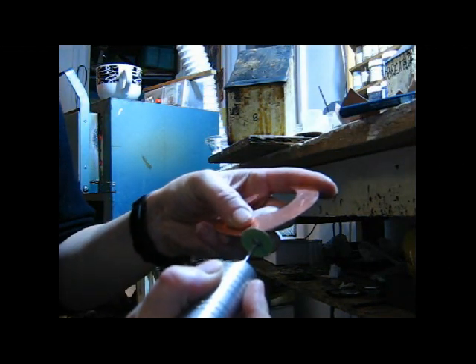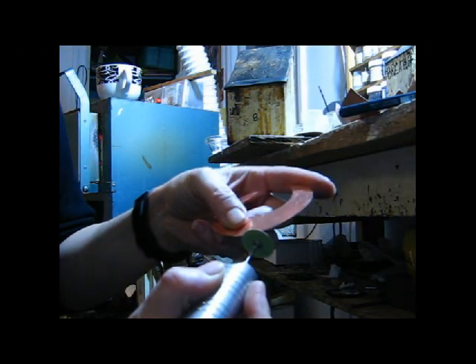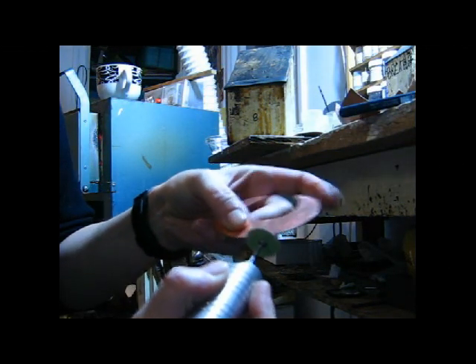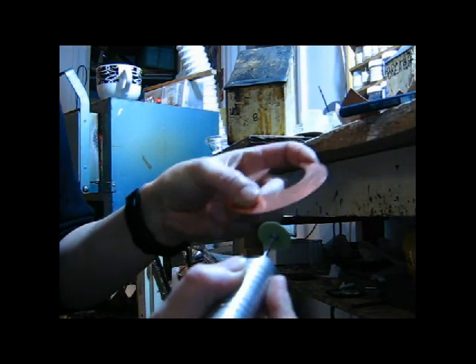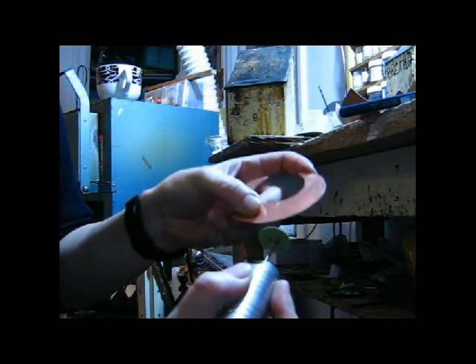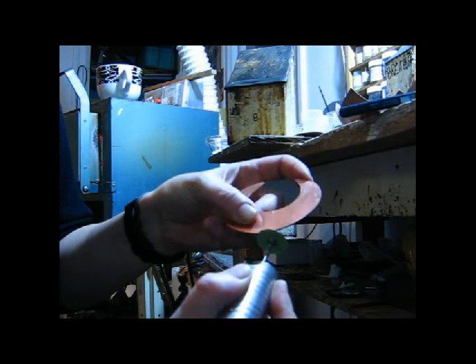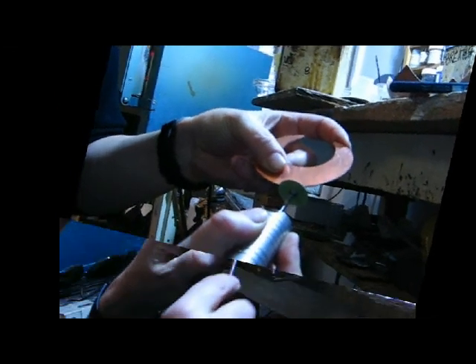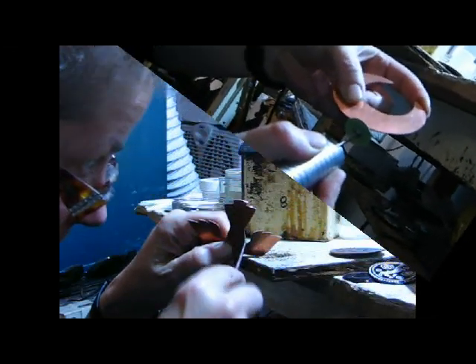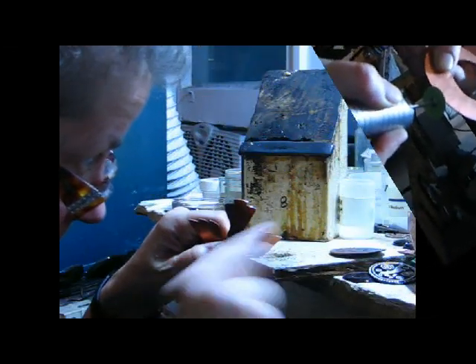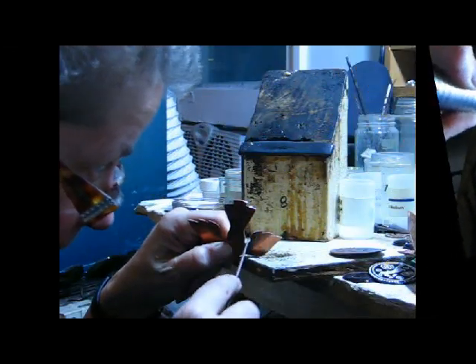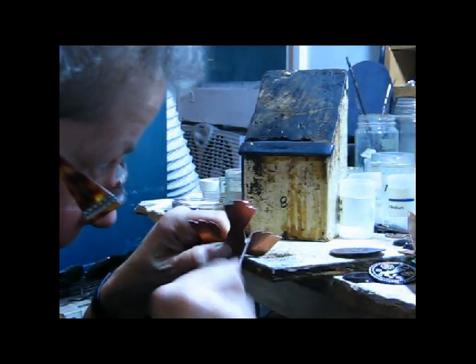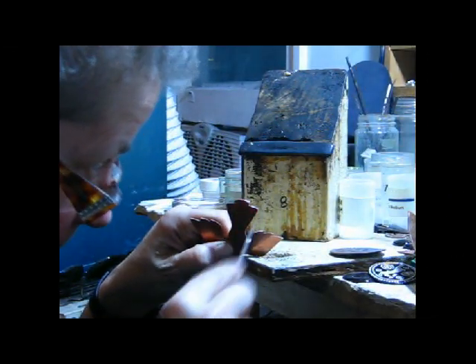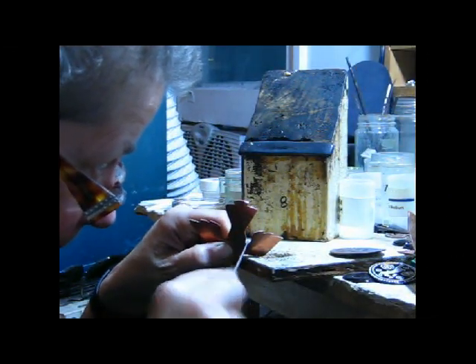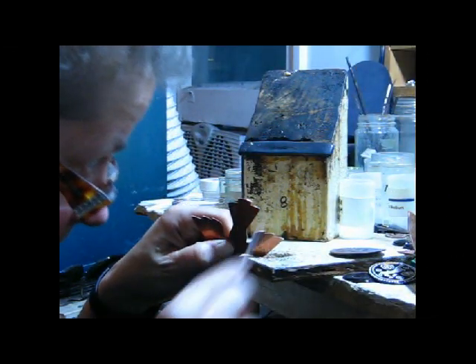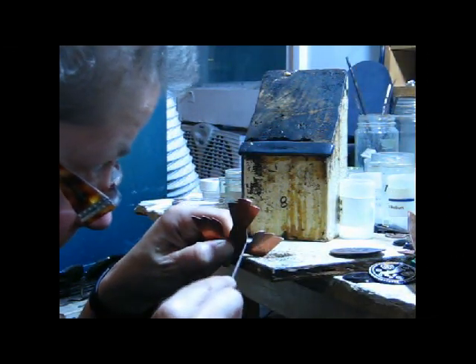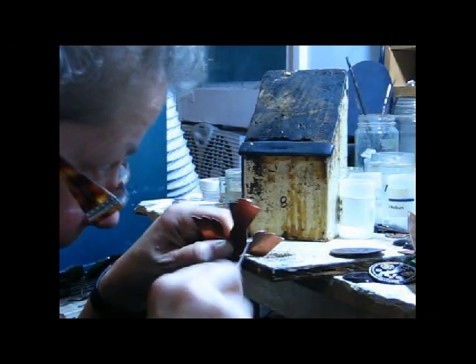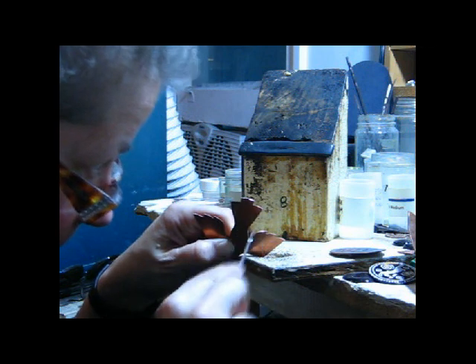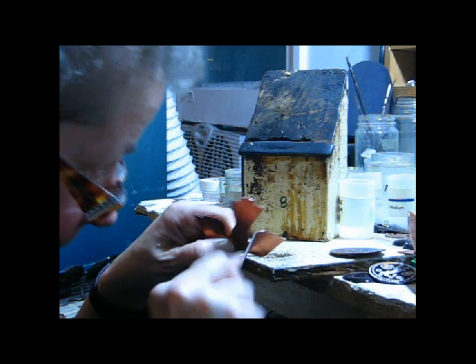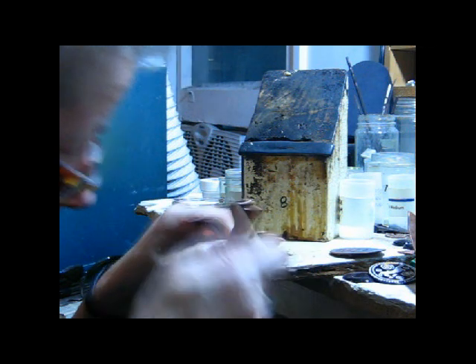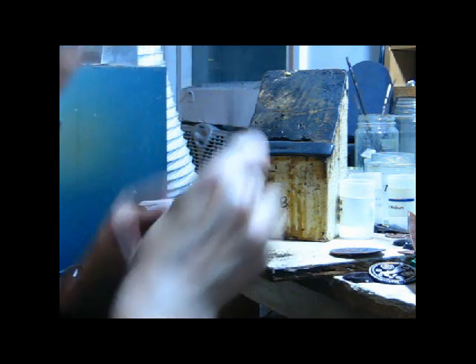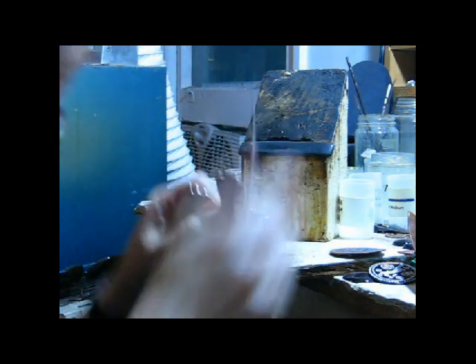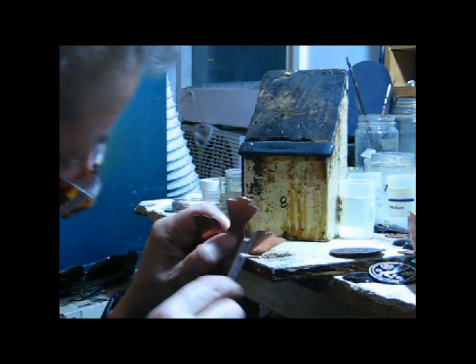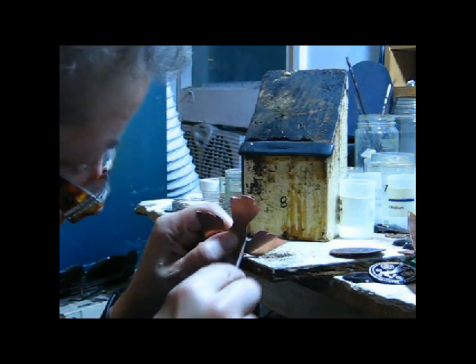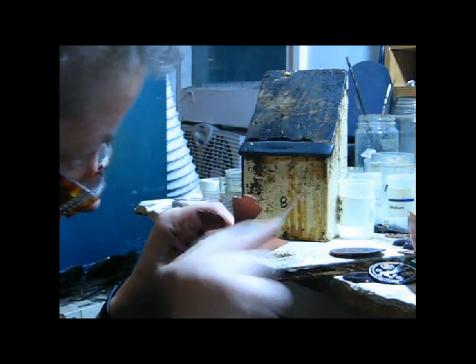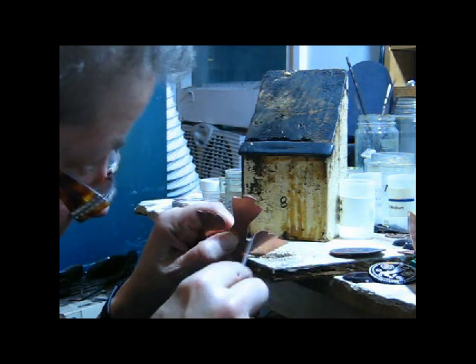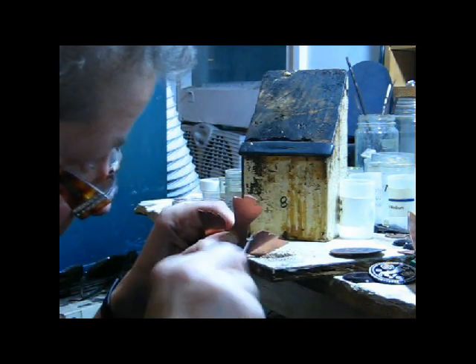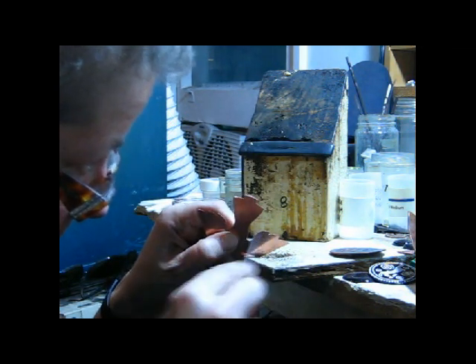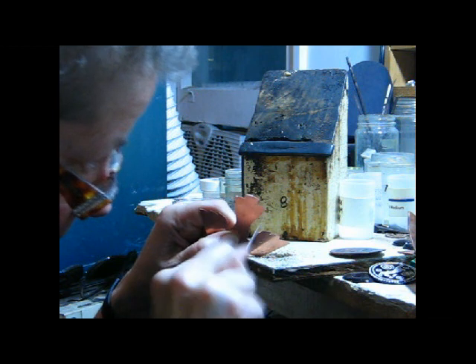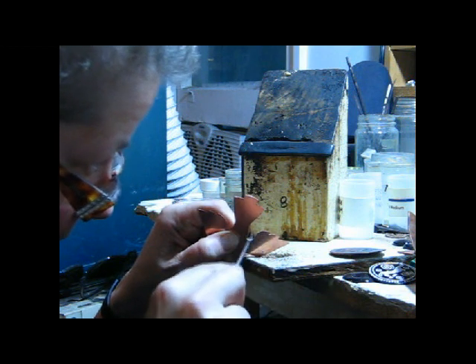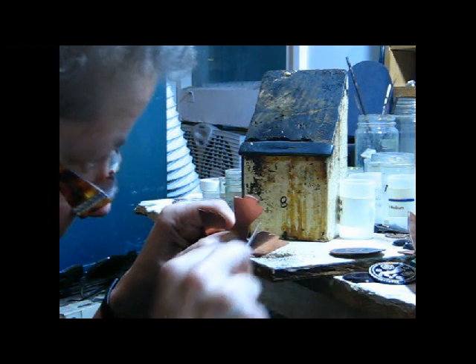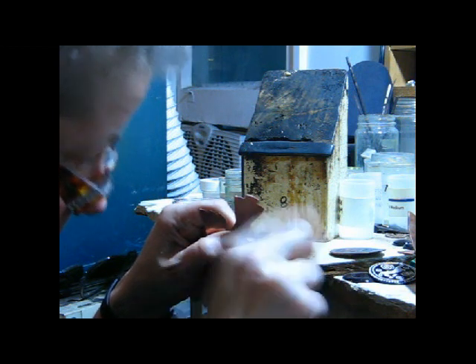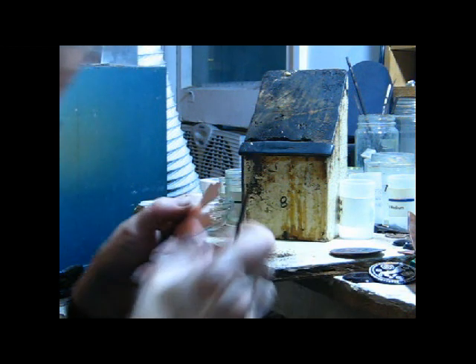After all the shapes are cut out, I usually do some finishing. I use power tools for the simpler shapes, and I use files for the more complex shapes and to get into the small areas where the sanding tool can't reach.